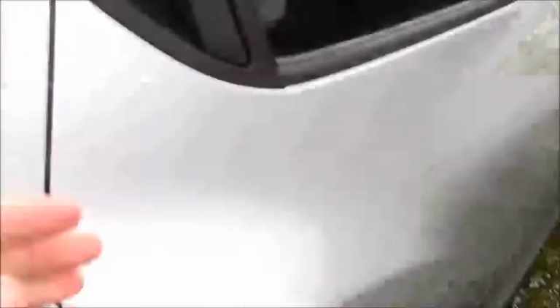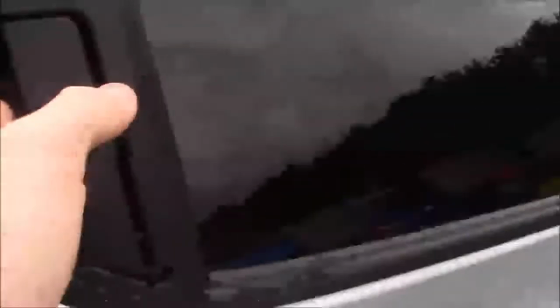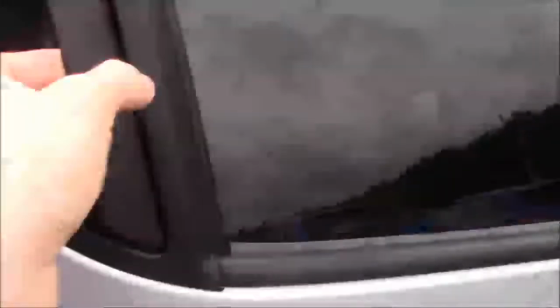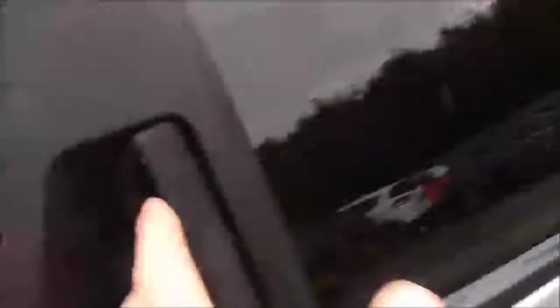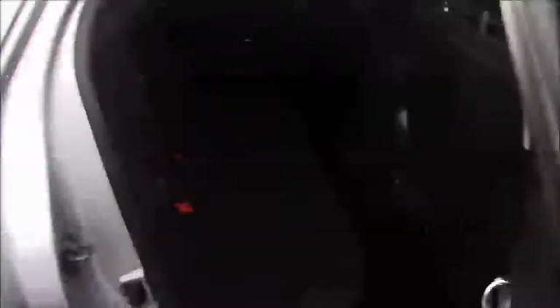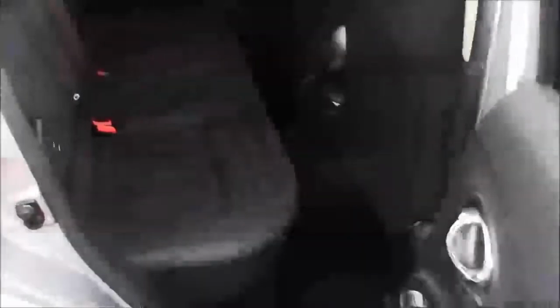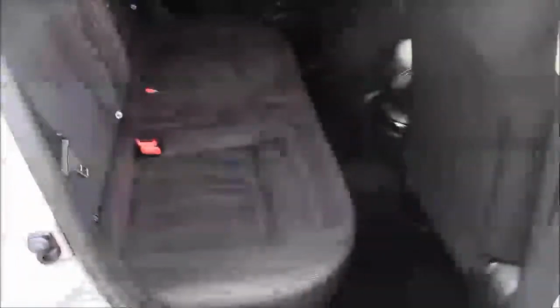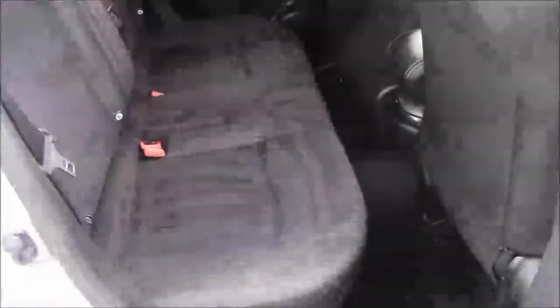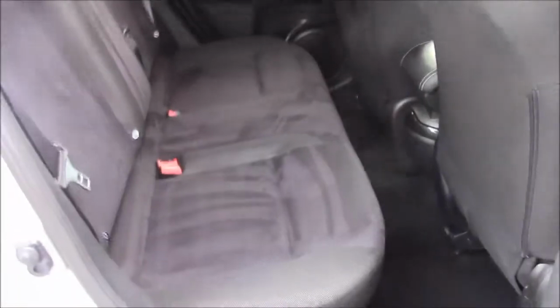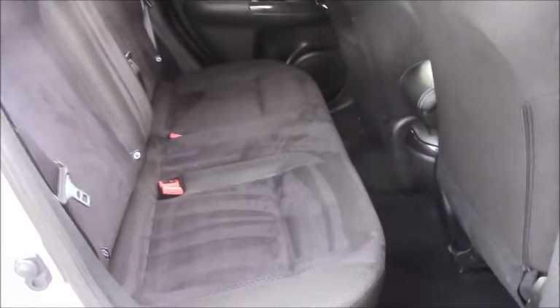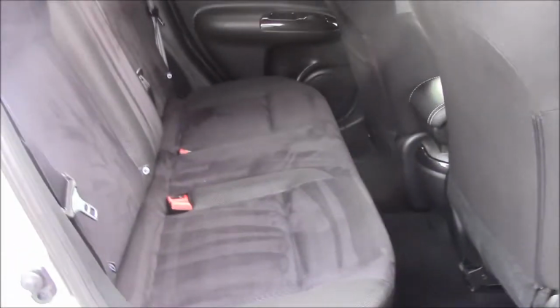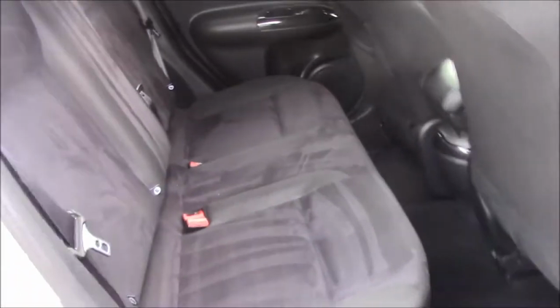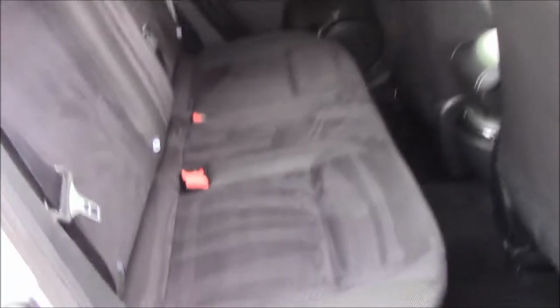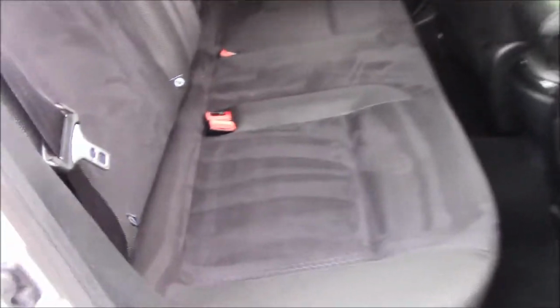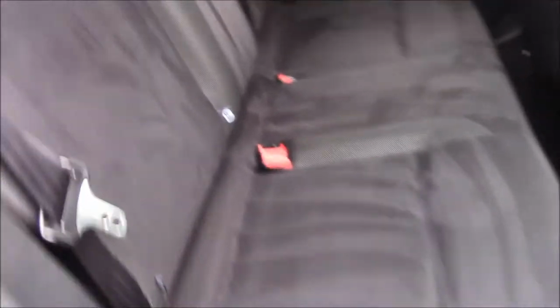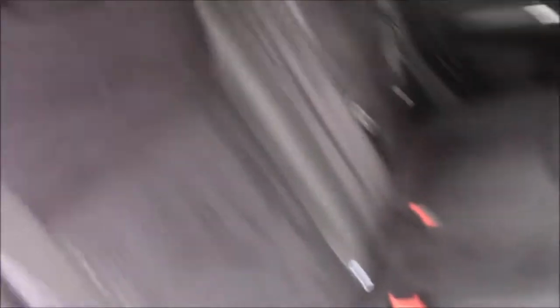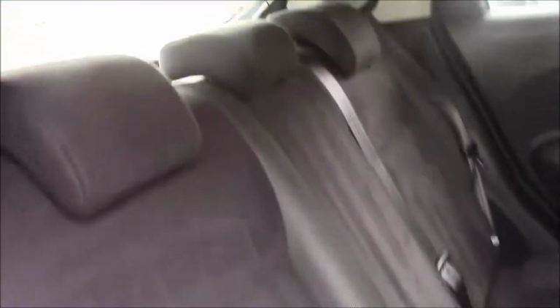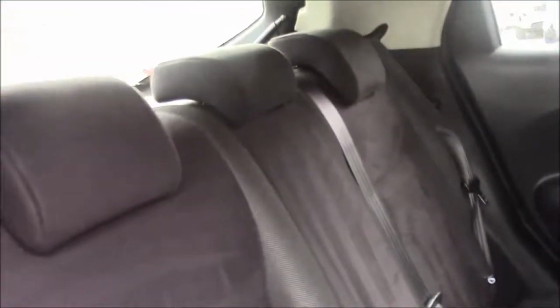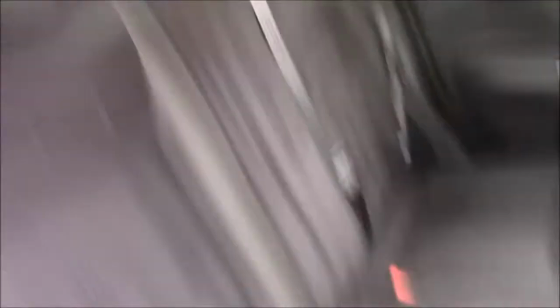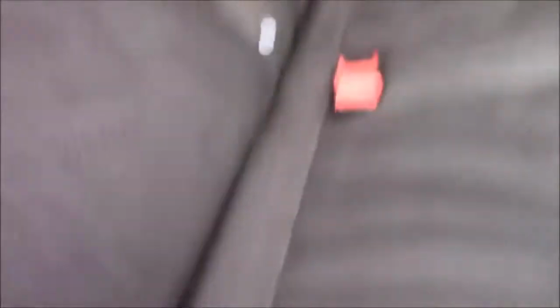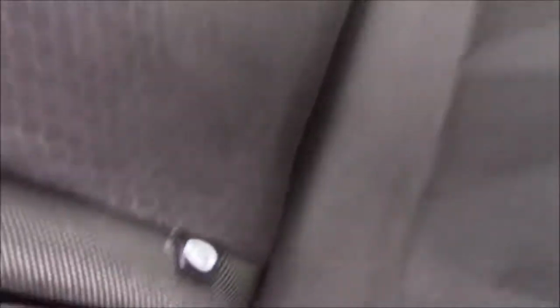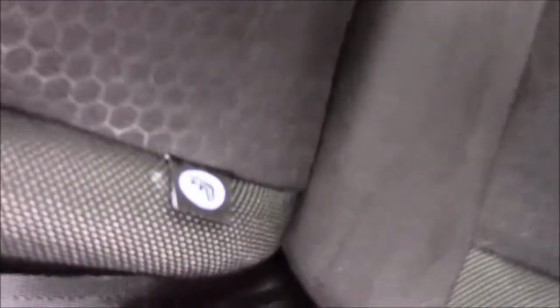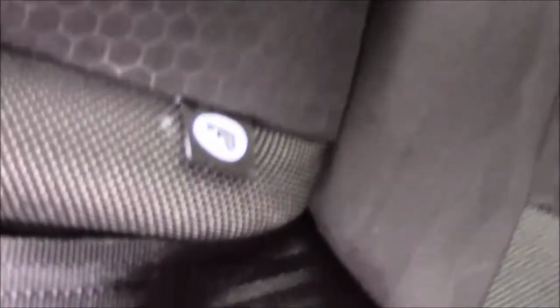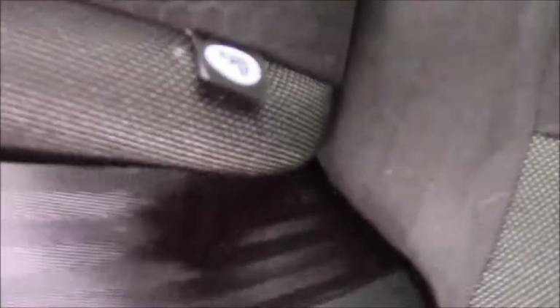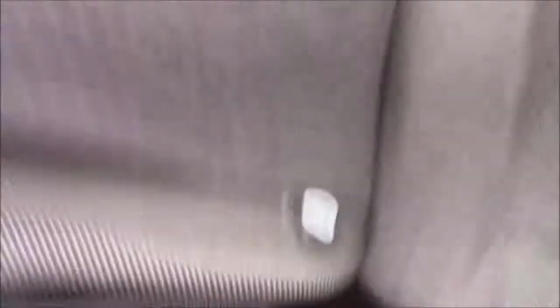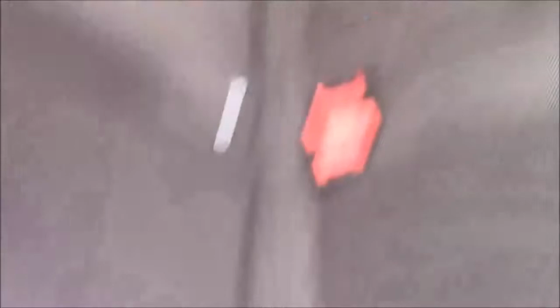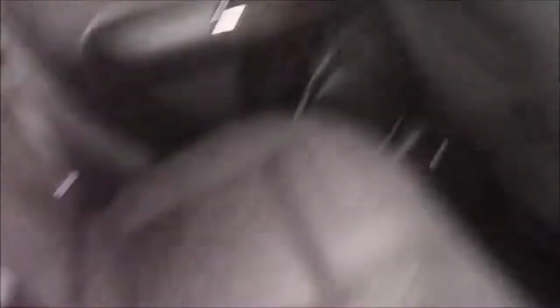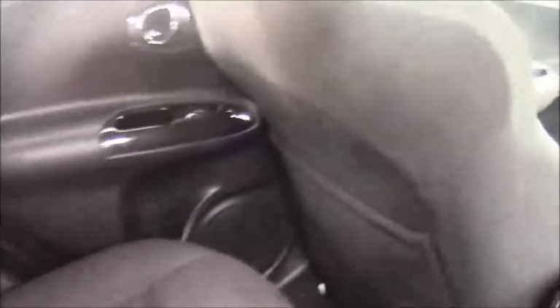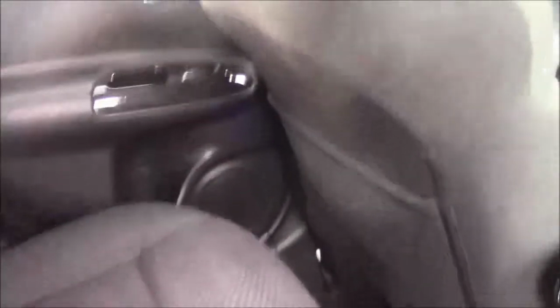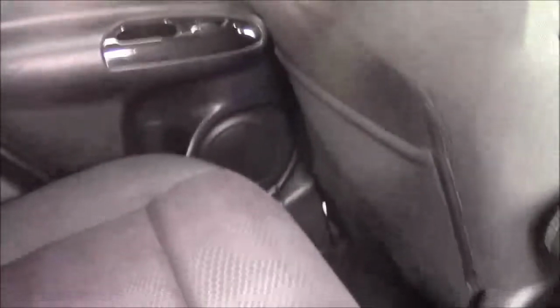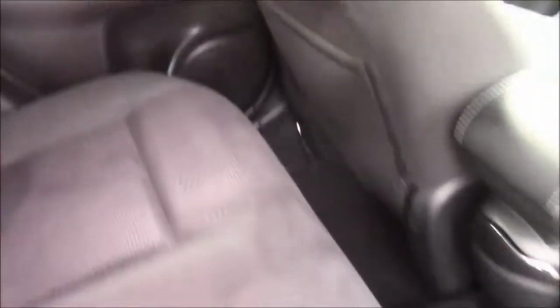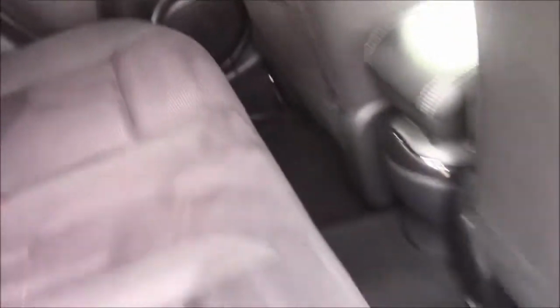Moving into the rear of the vehicle, we have a cloth interior that runs right the way throughout. We have three-point seat belts and three headrests, which all come with ISOFIX. You'll also find some additional storage in the back of the front passenger seat and plenty of leg room.